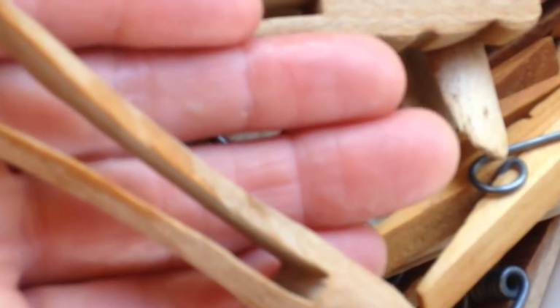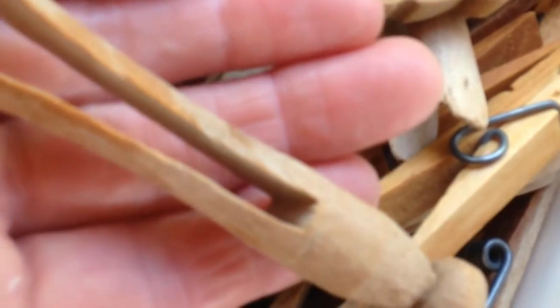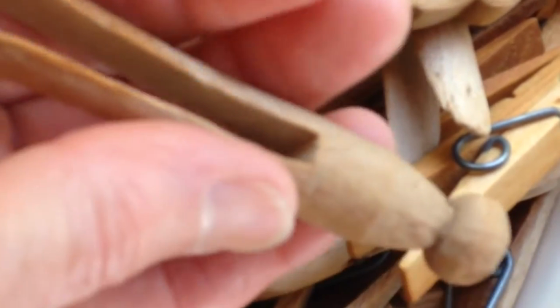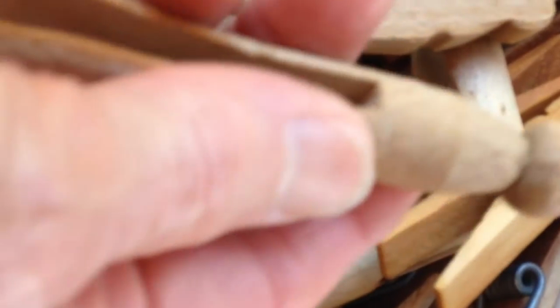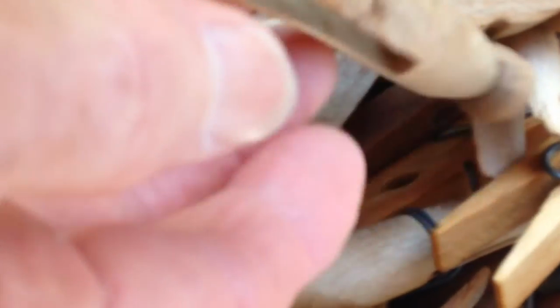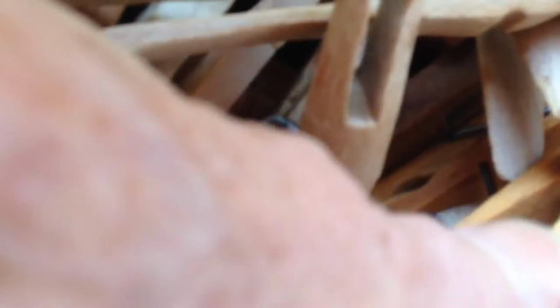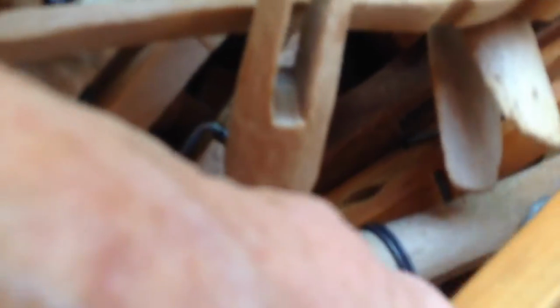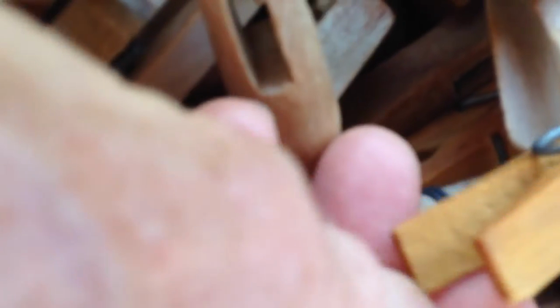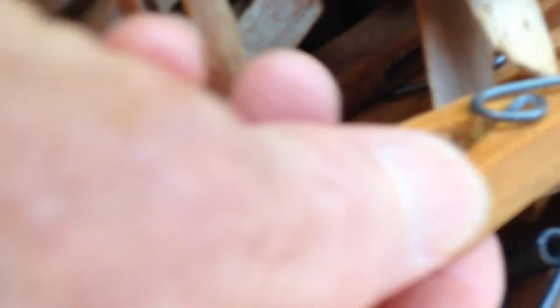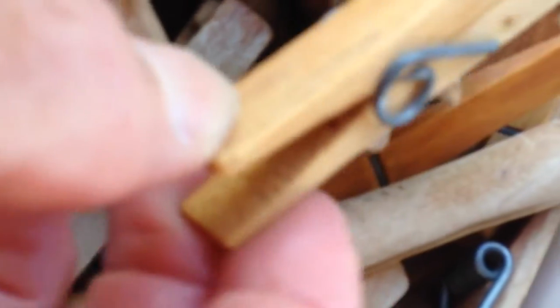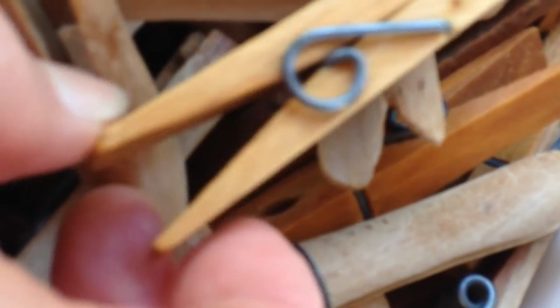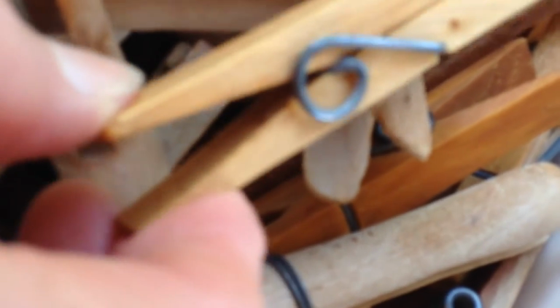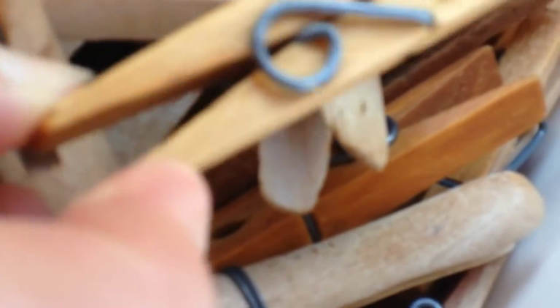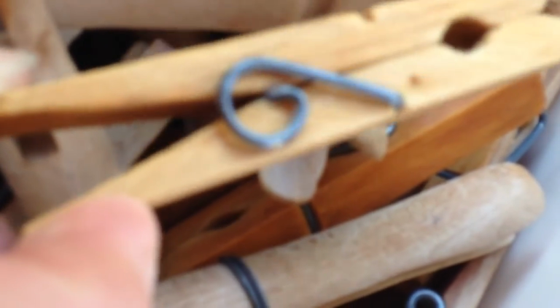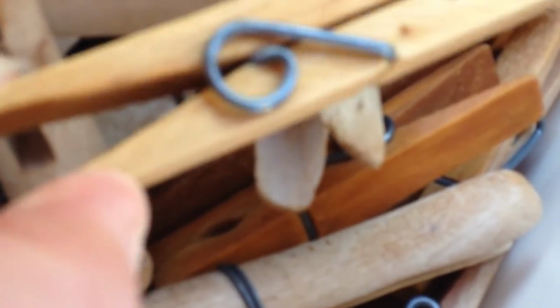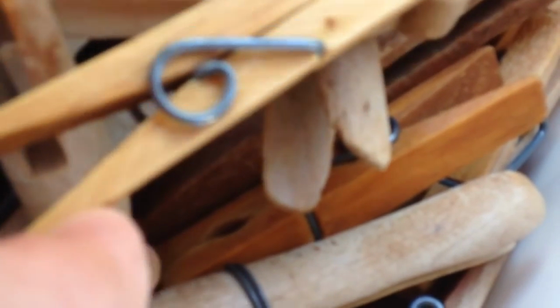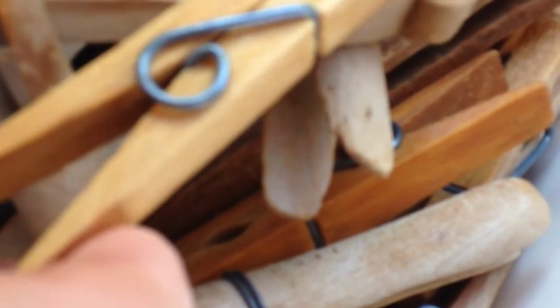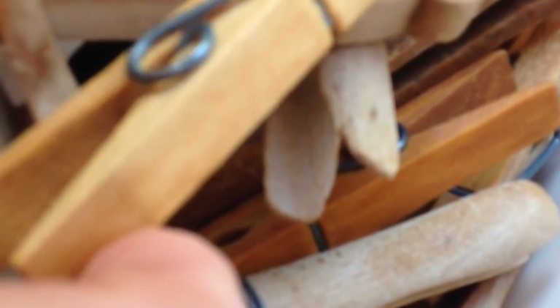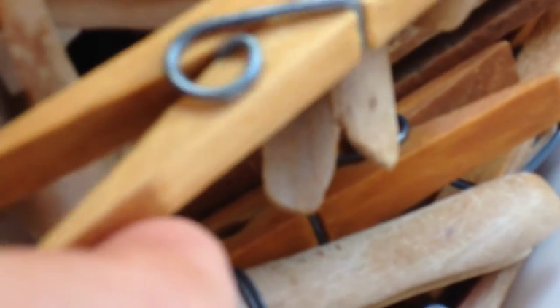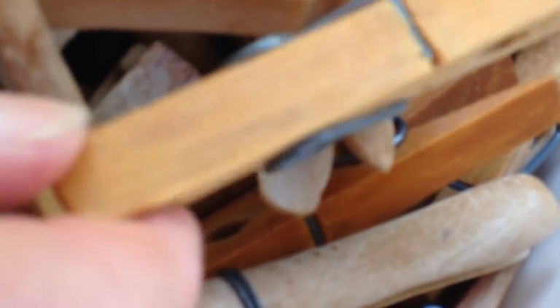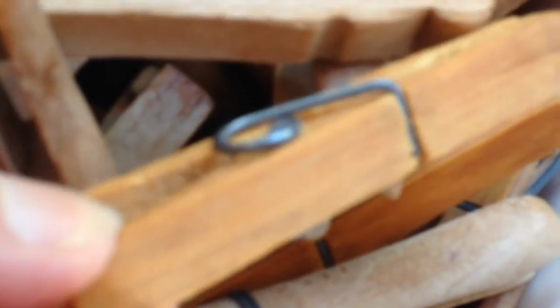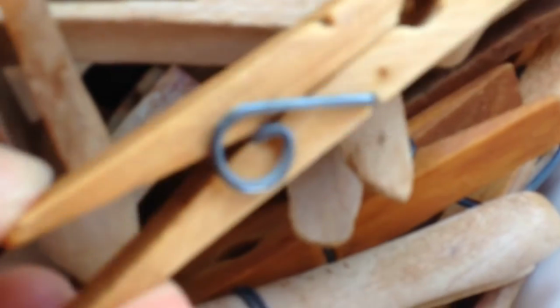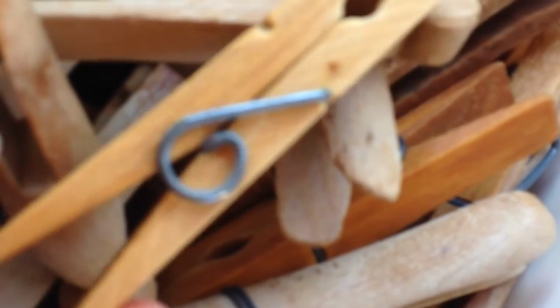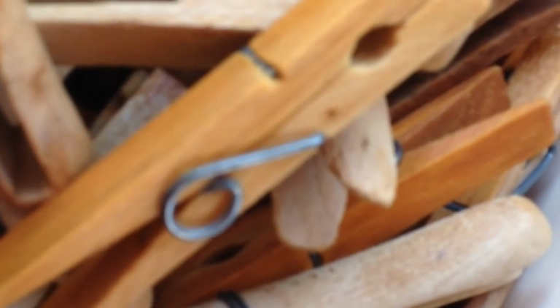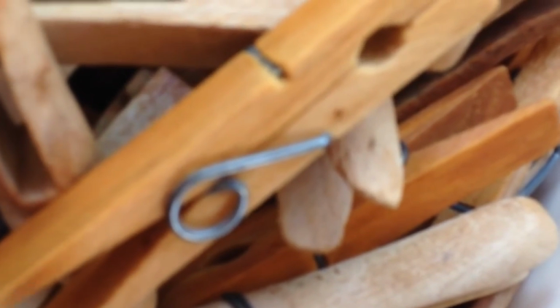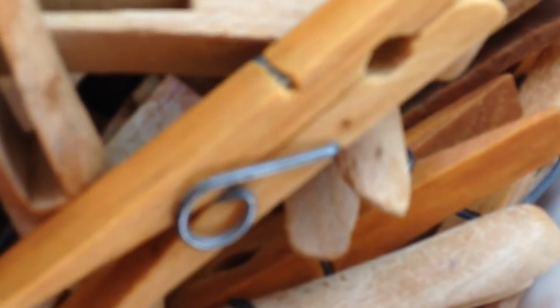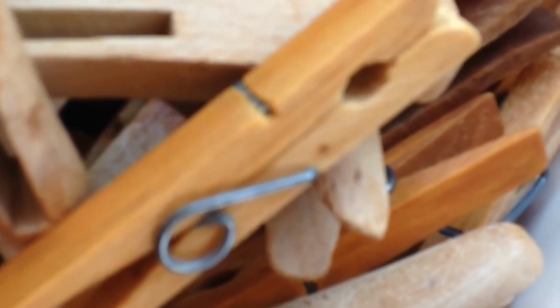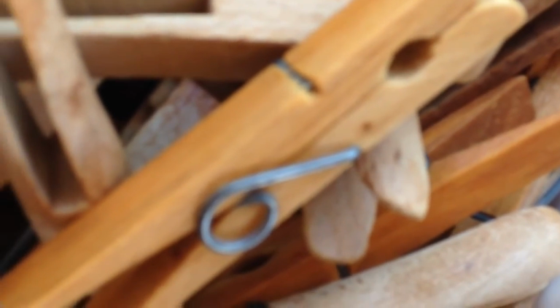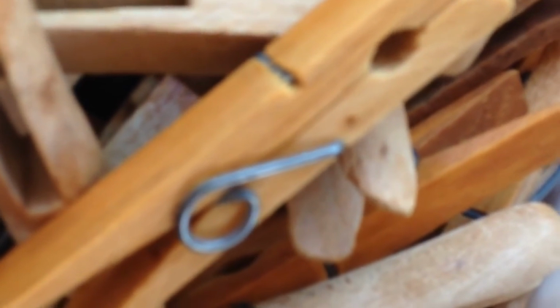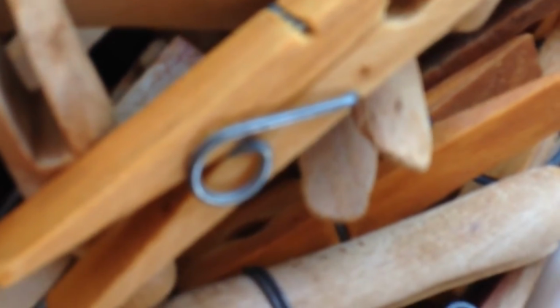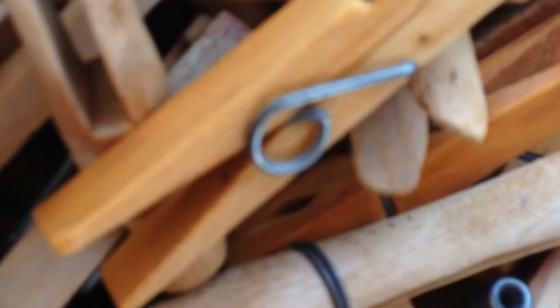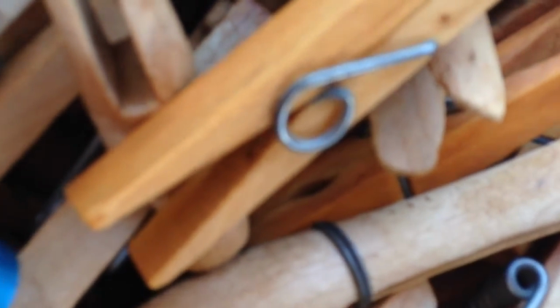These are real old-time clothespins. Here is a newer type — they fall apart. They're flimsy and just fall apart really easy.